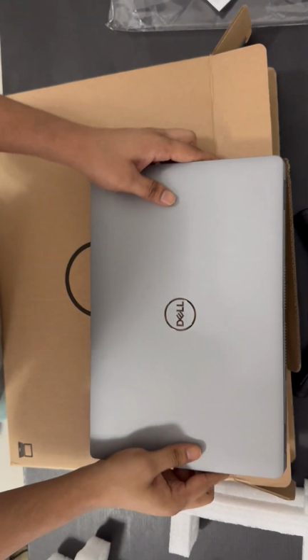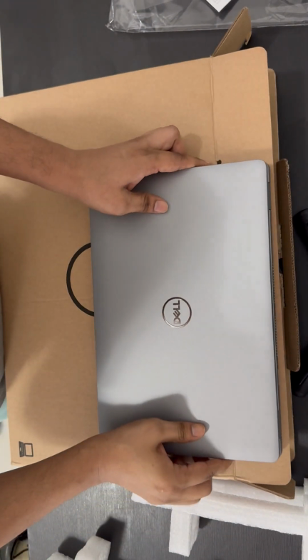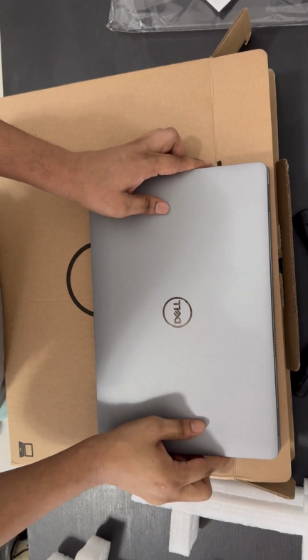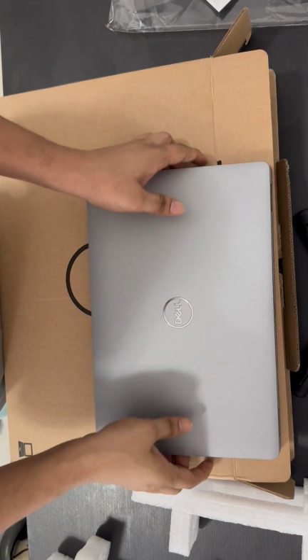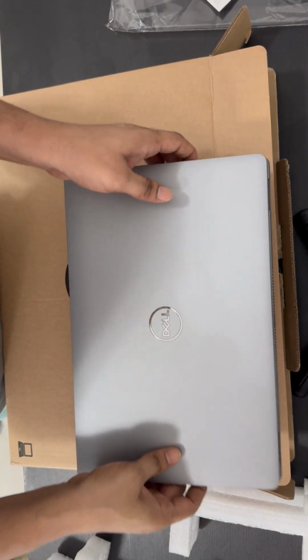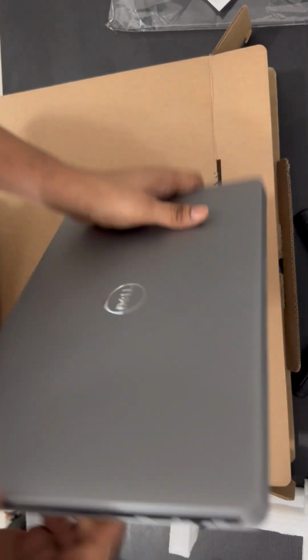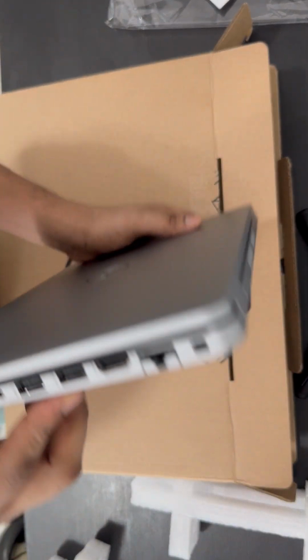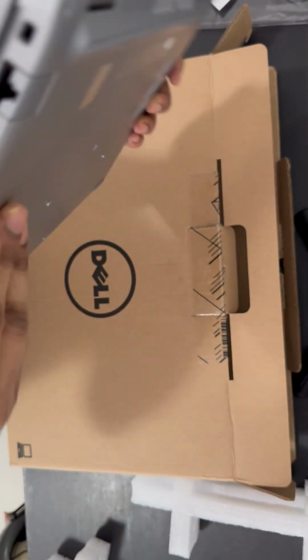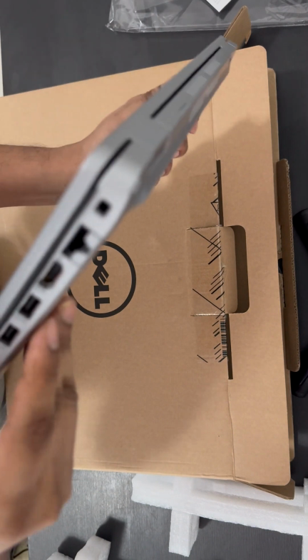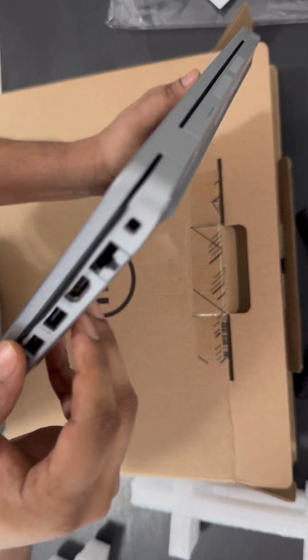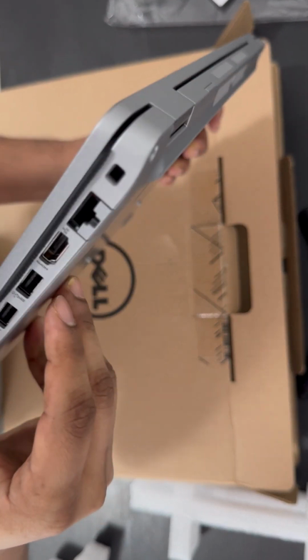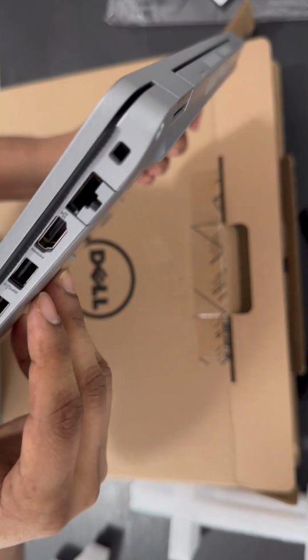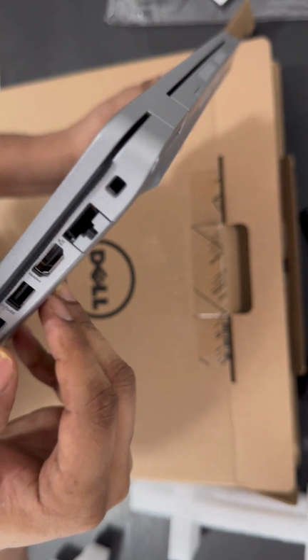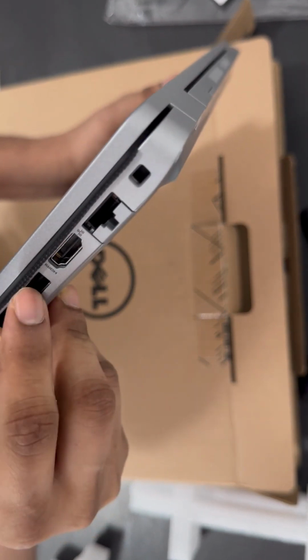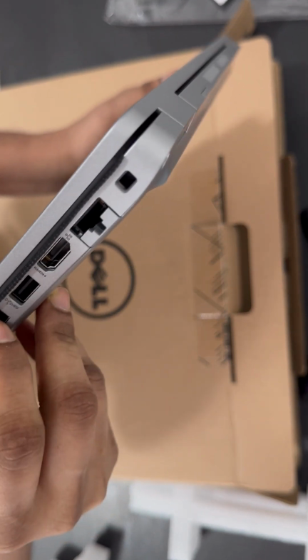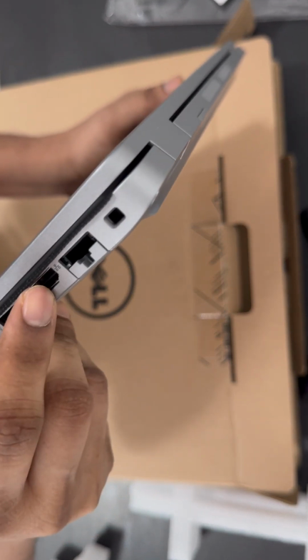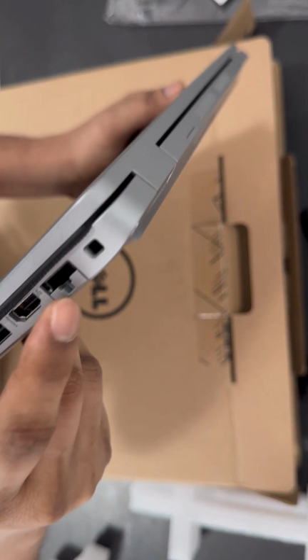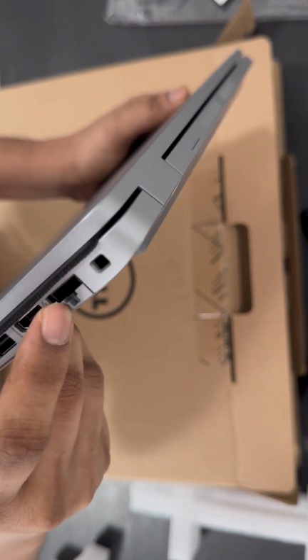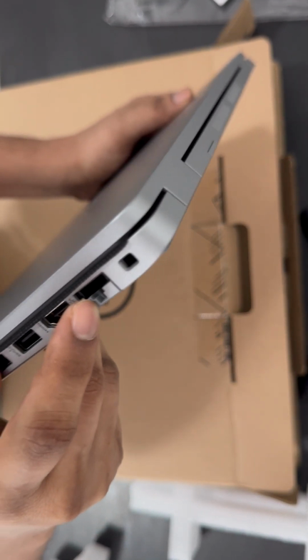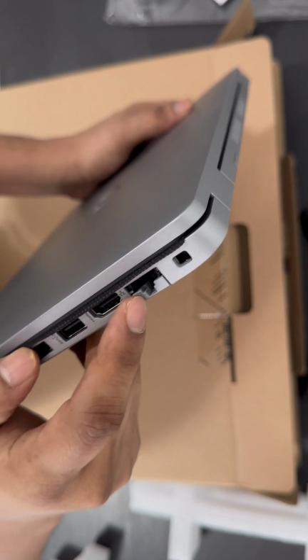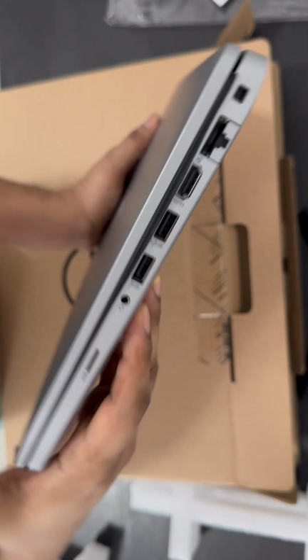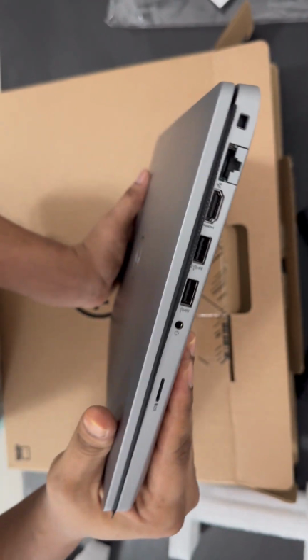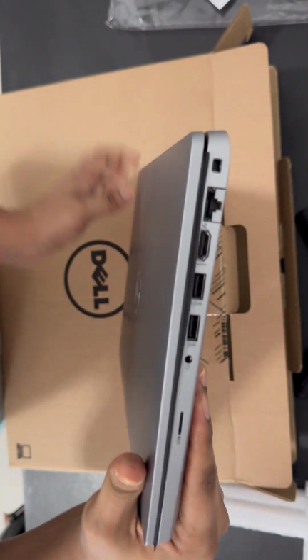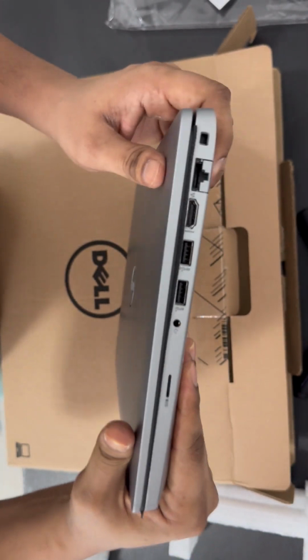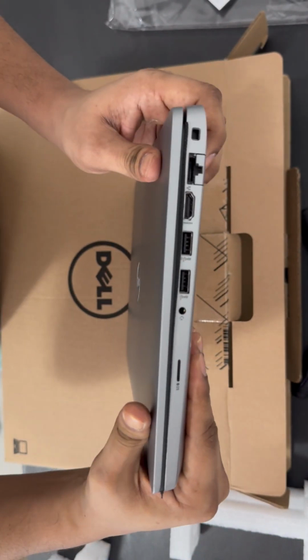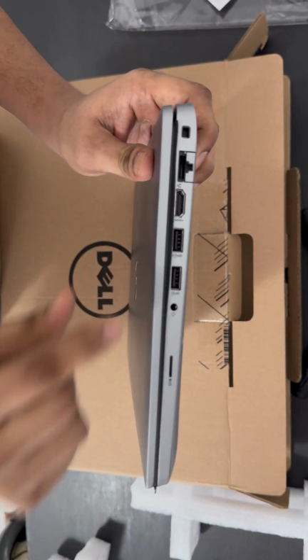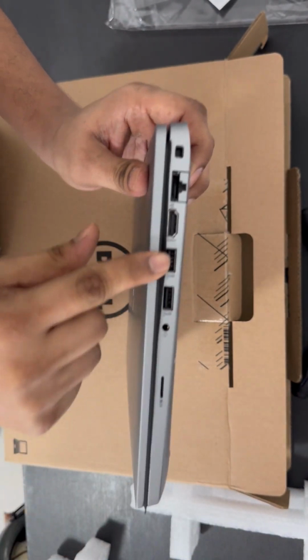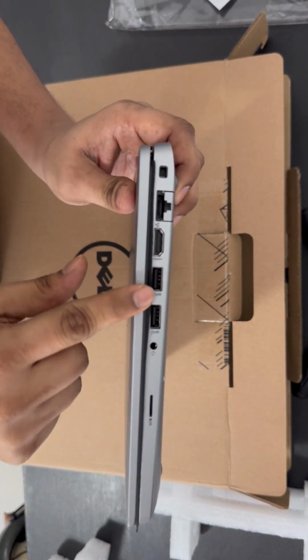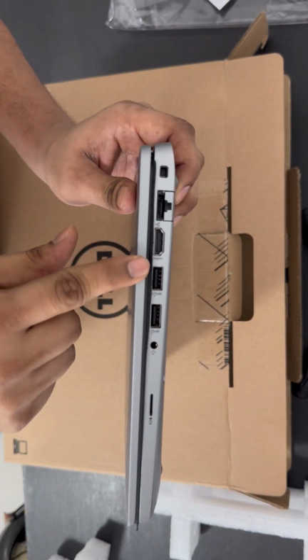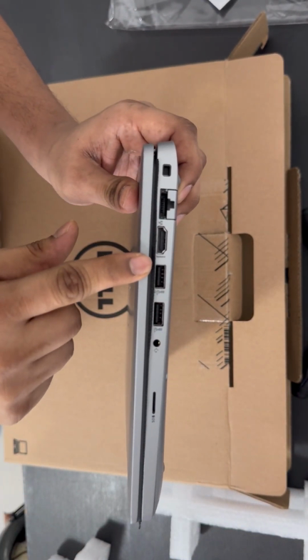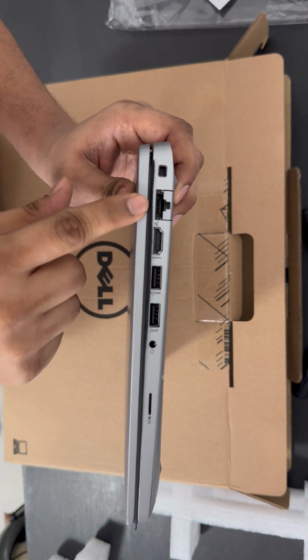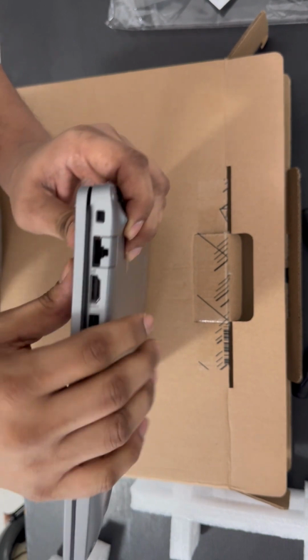On the right-hand side you will see a few ports: two USB ports, one HDMI, and one LAN cable port. I hope you can see — yes, two USB, one HDMI, and one LAN port.